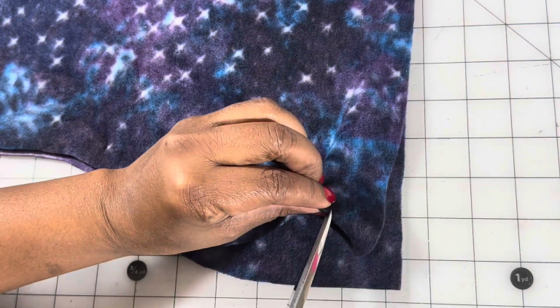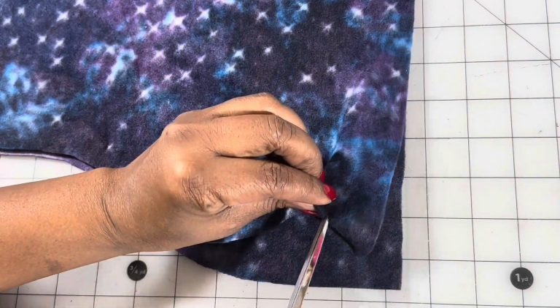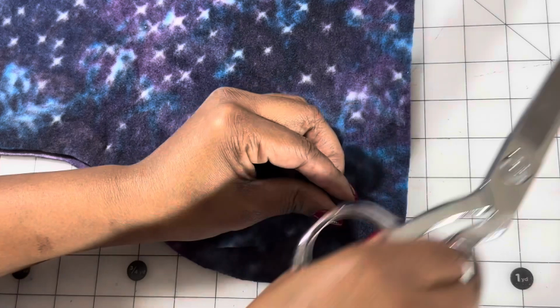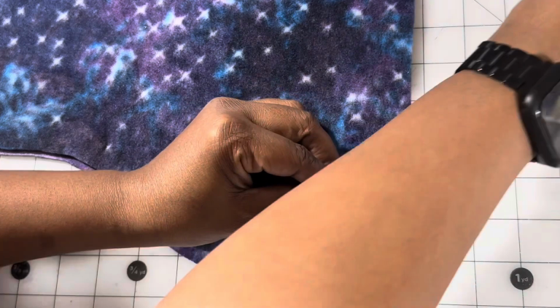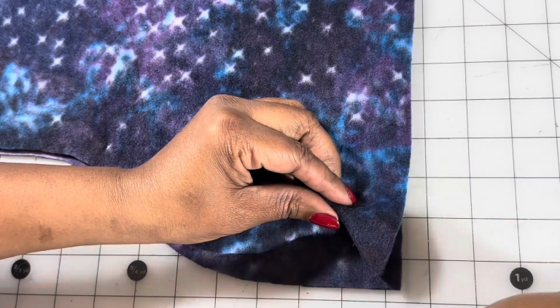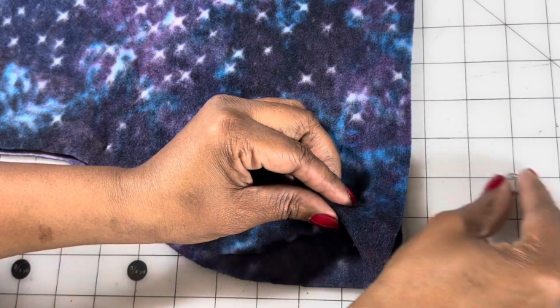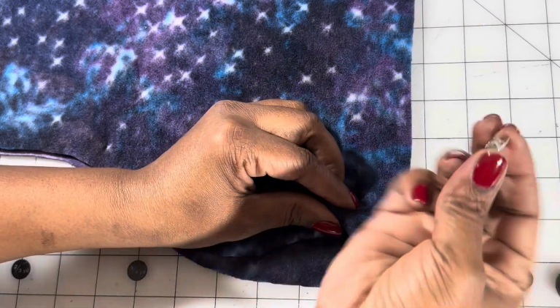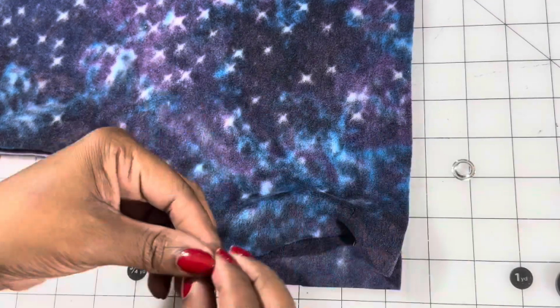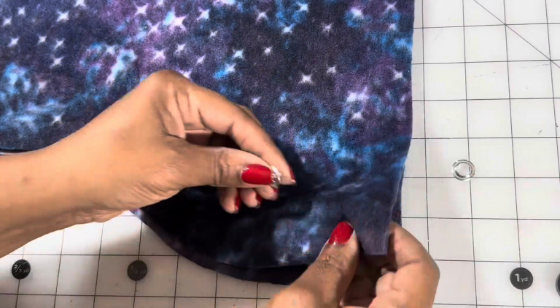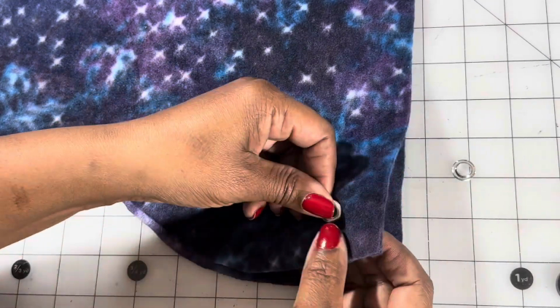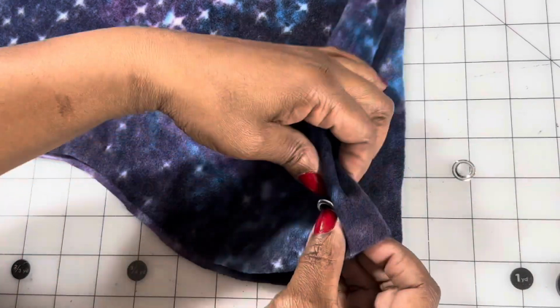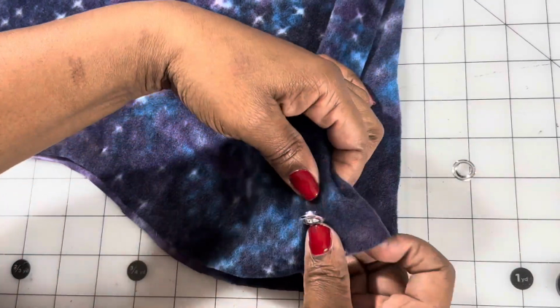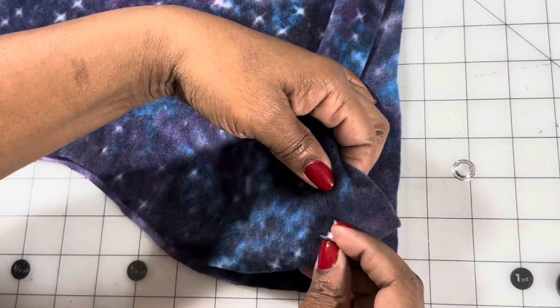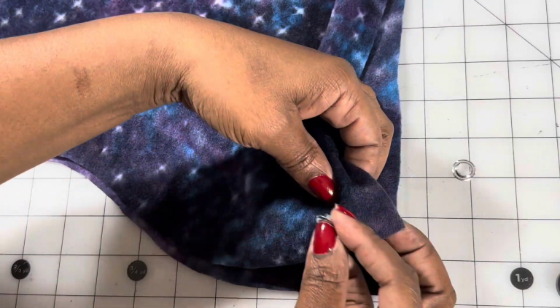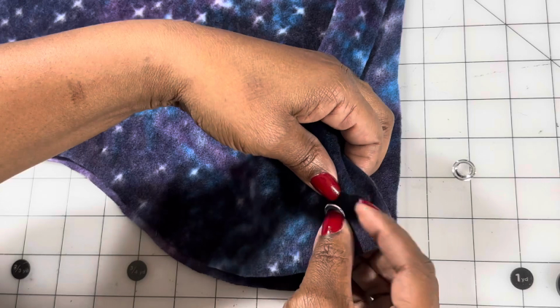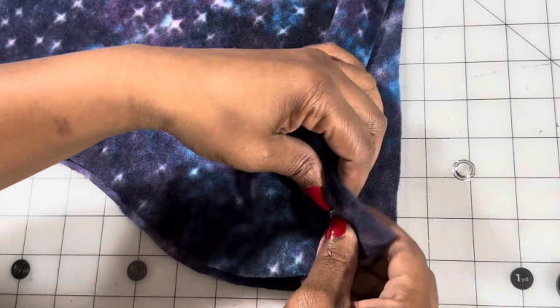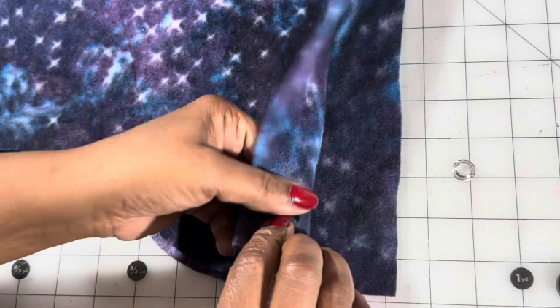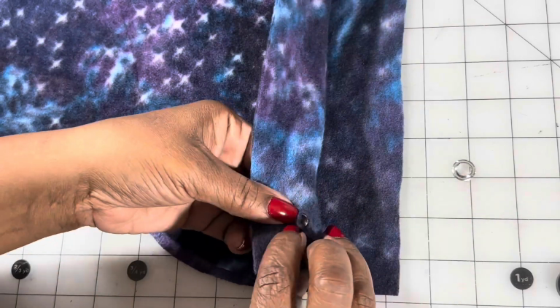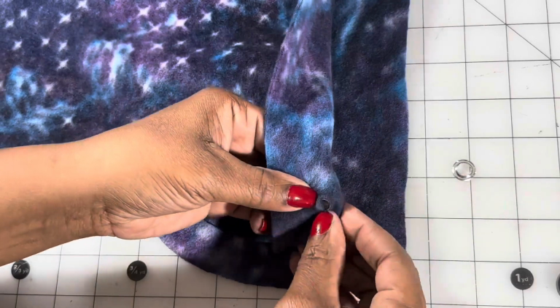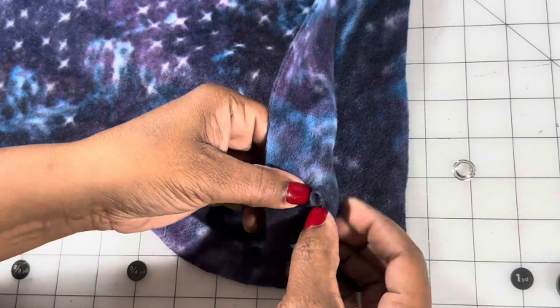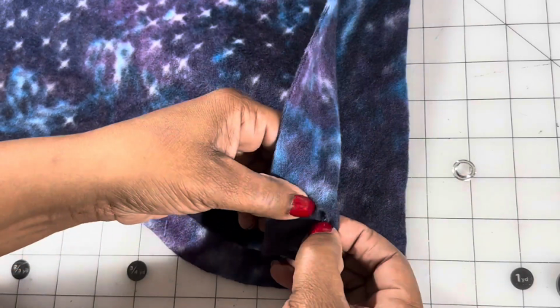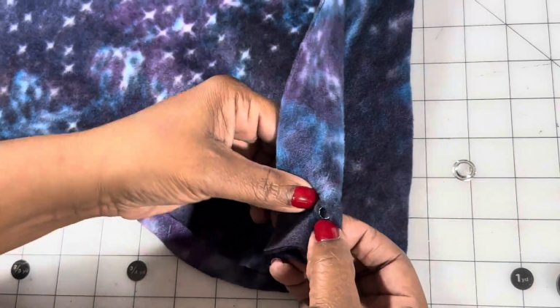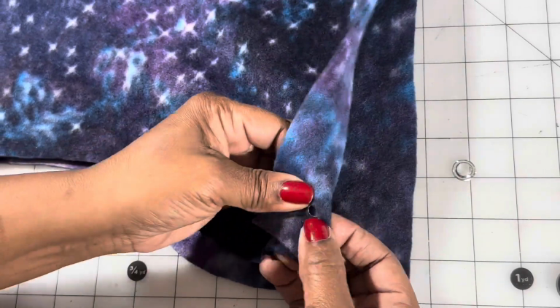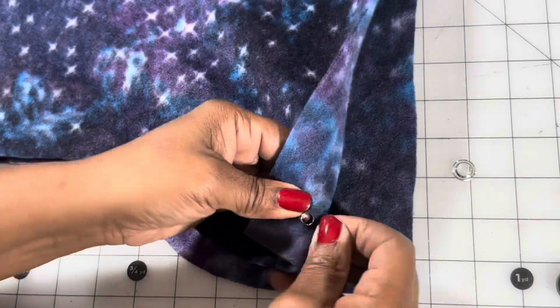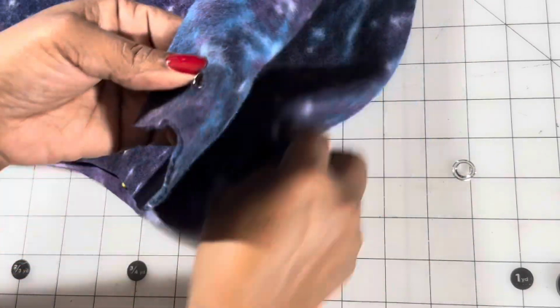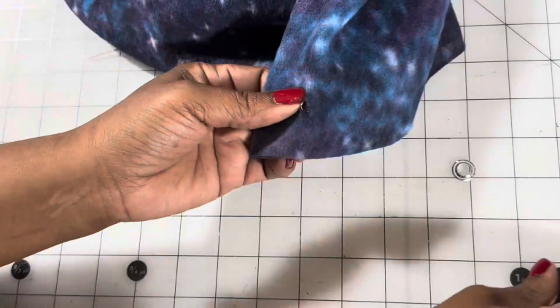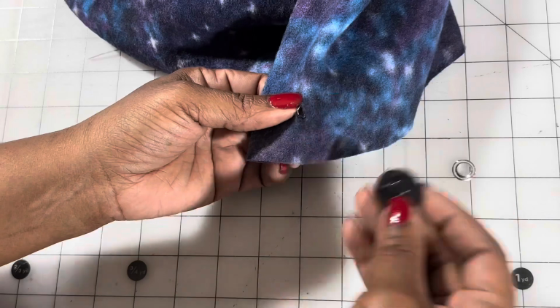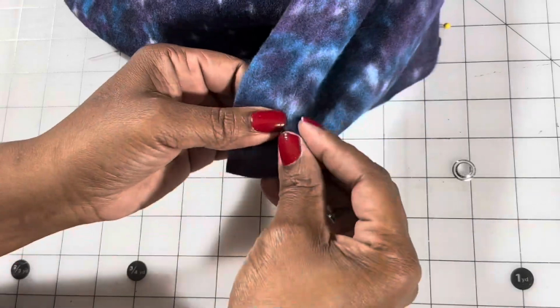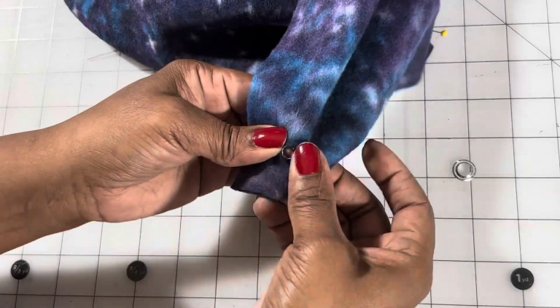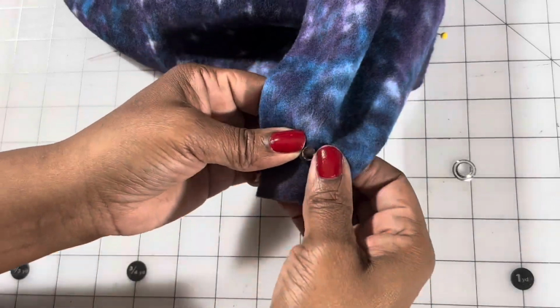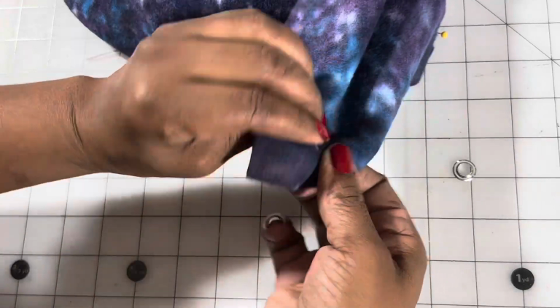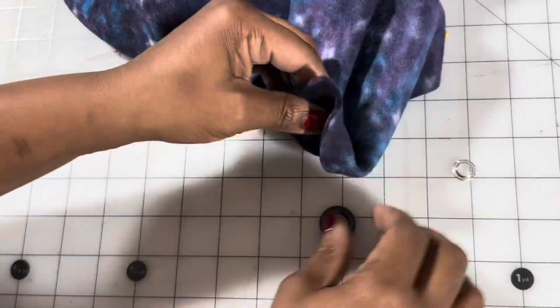Then, take the eyelet with the tallest shank and place it through the hole from the right side of your fabric. Take the black anvil and place it underneath that eyelet to protect it while you're hammering.